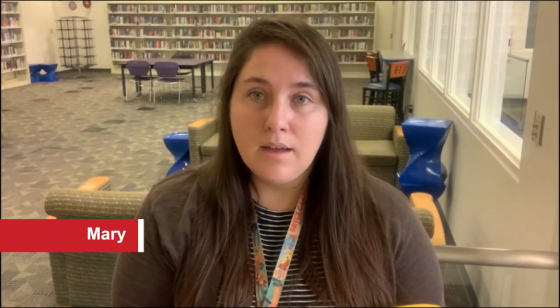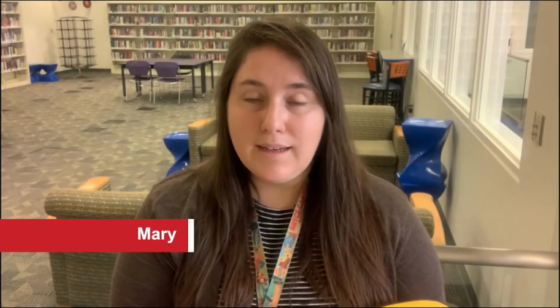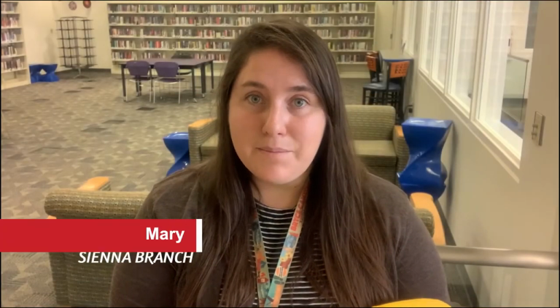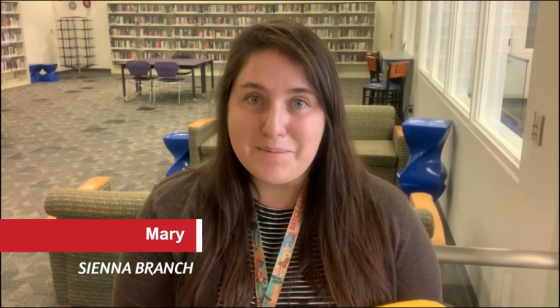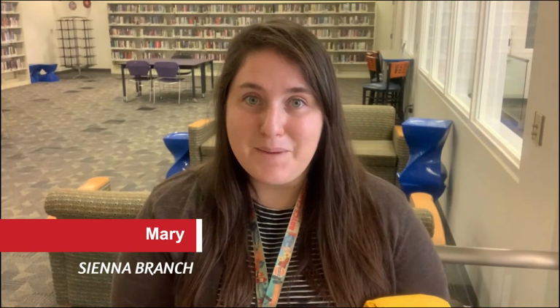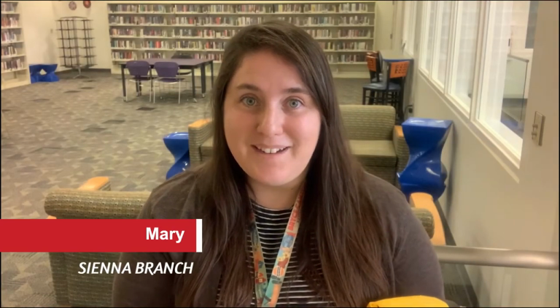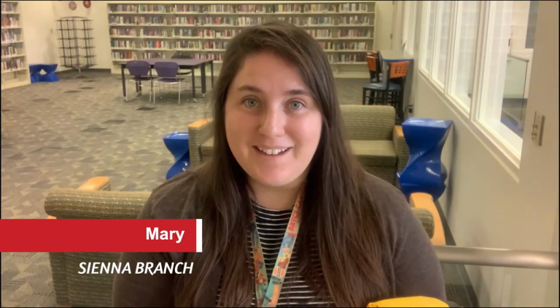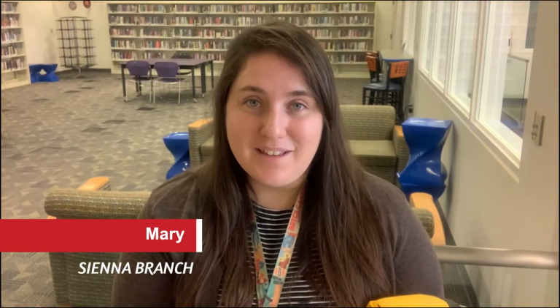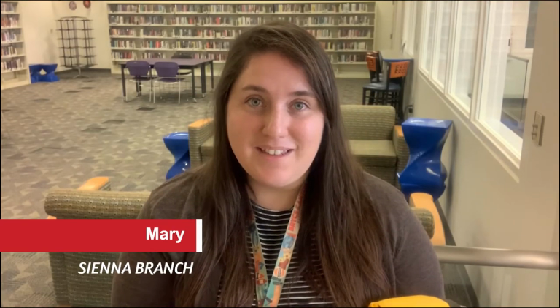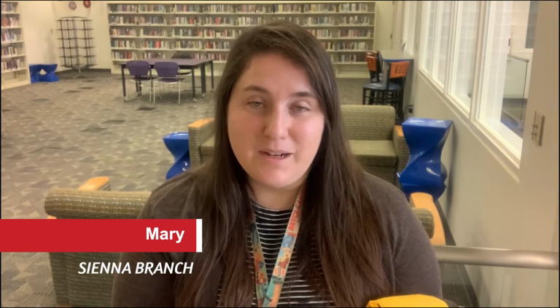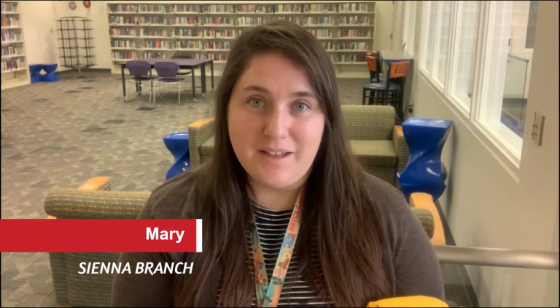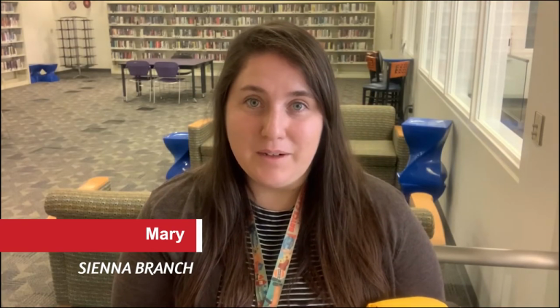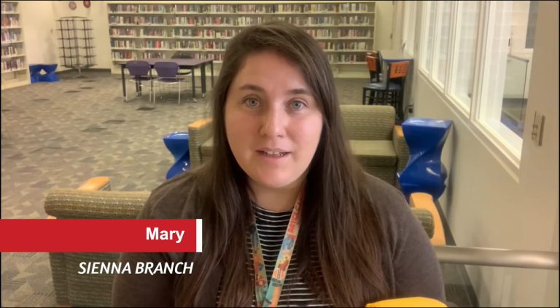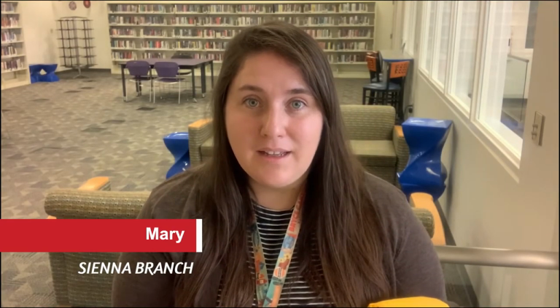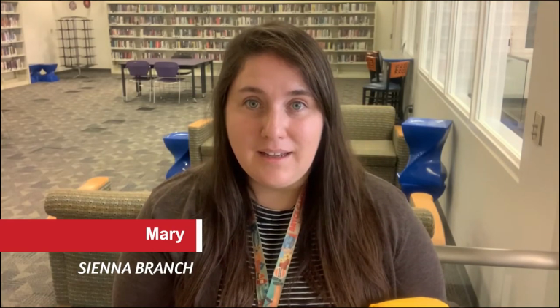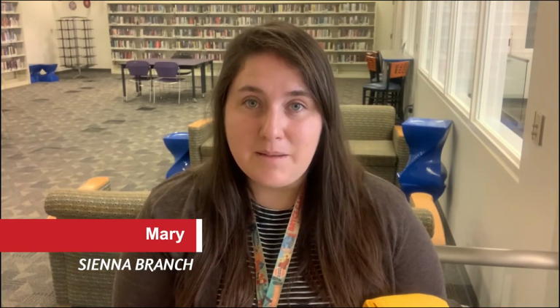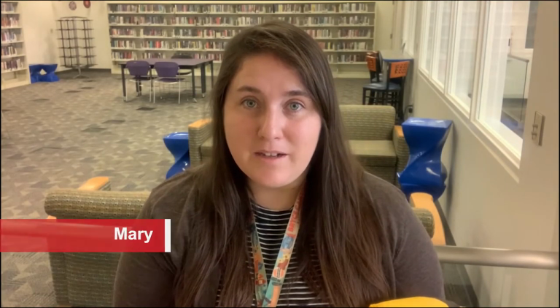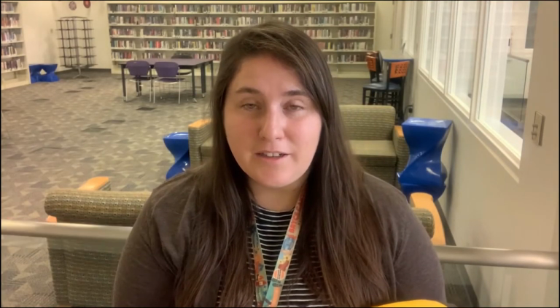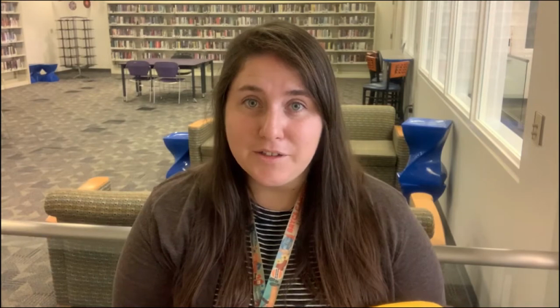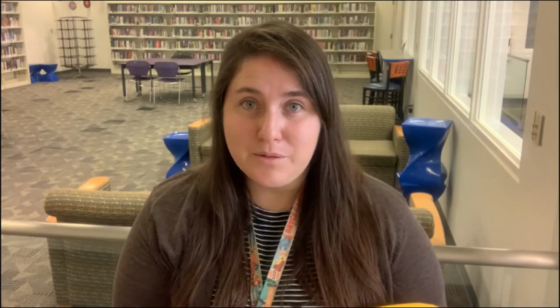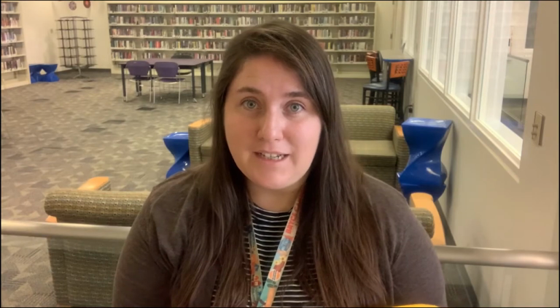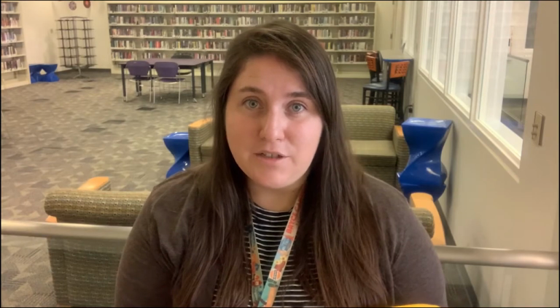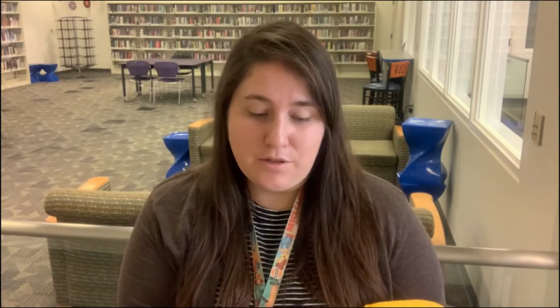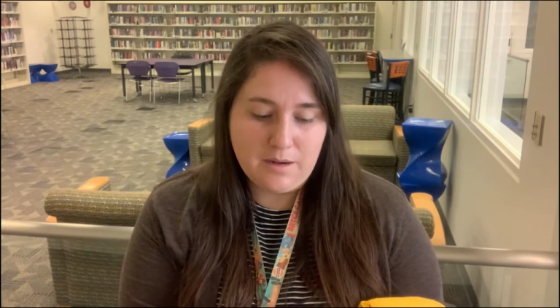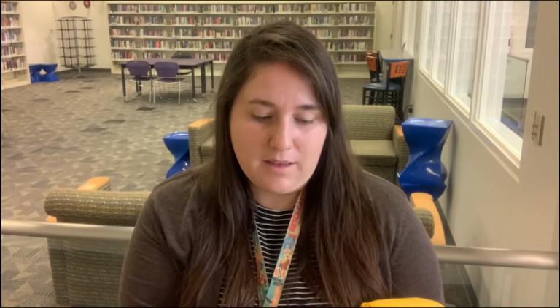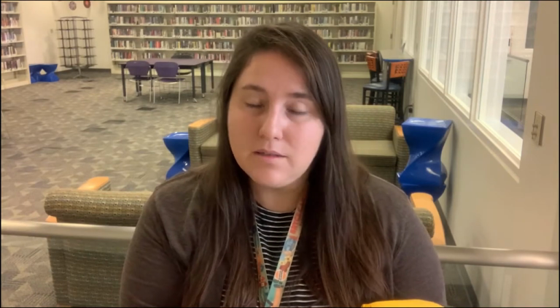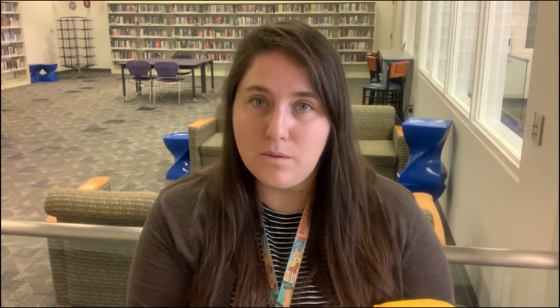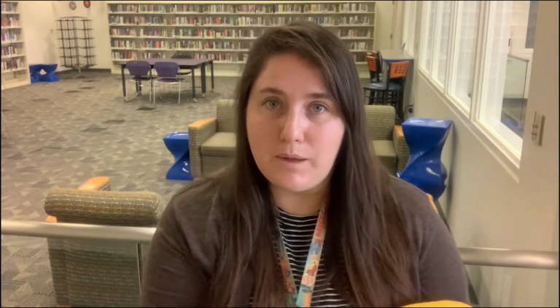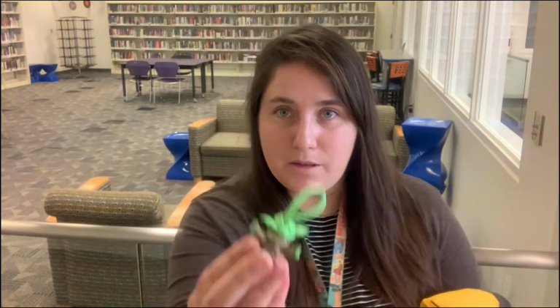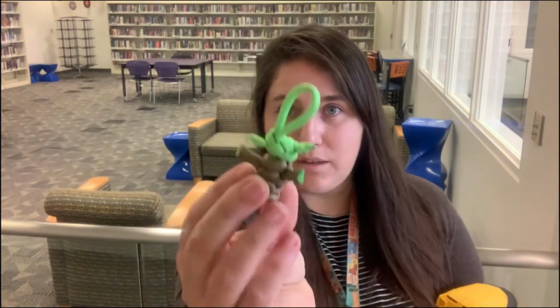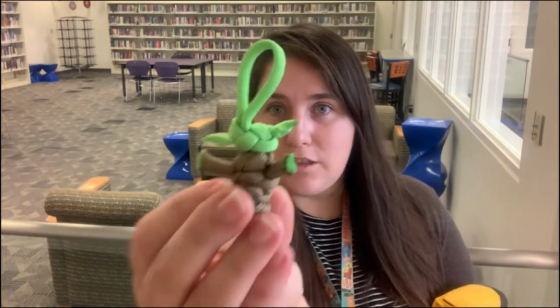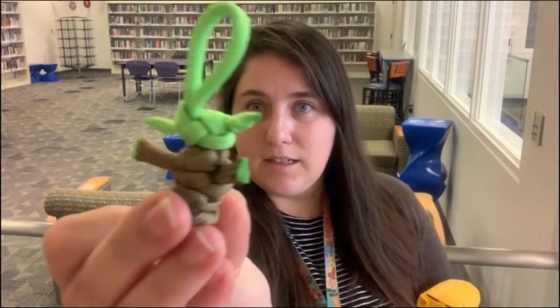Hi, my name is Mary and I work at the Sienna Branch Library. I'm here in our young adult room today to show you how to make these cute Baby Yoda keychains.